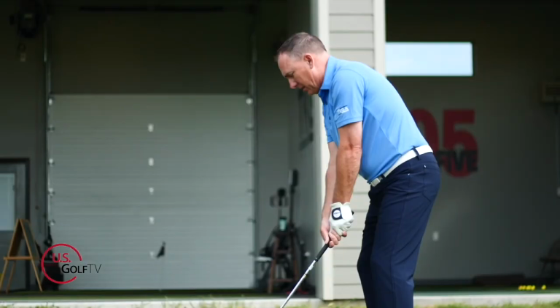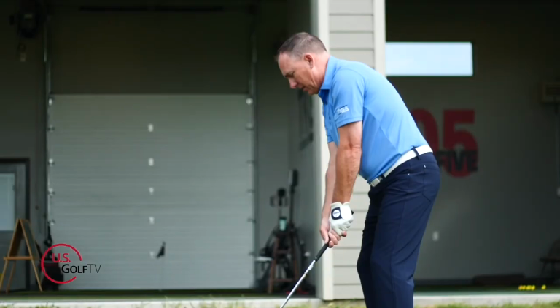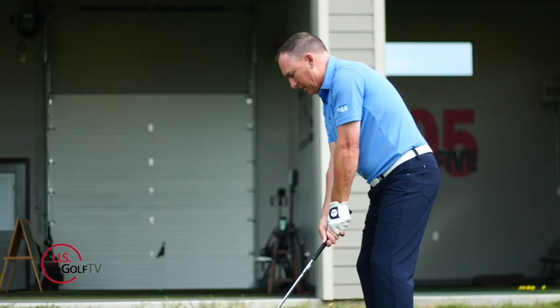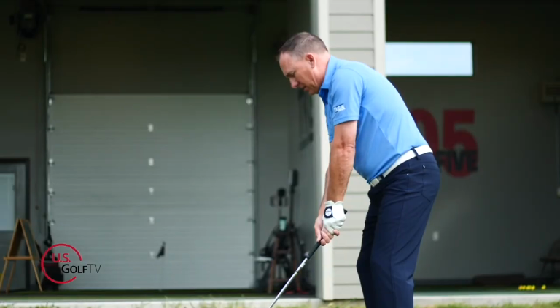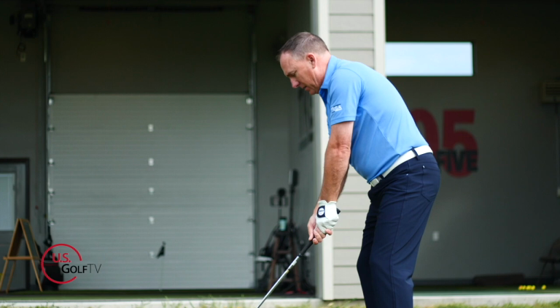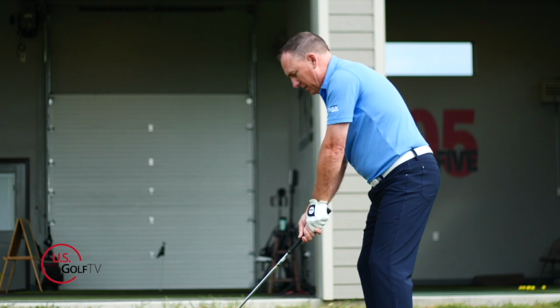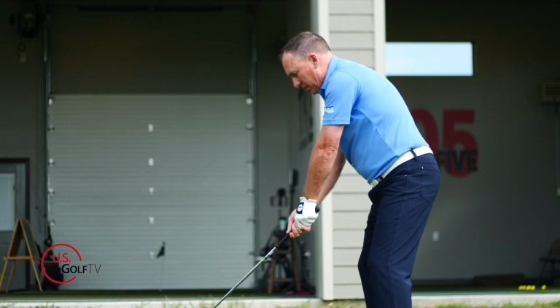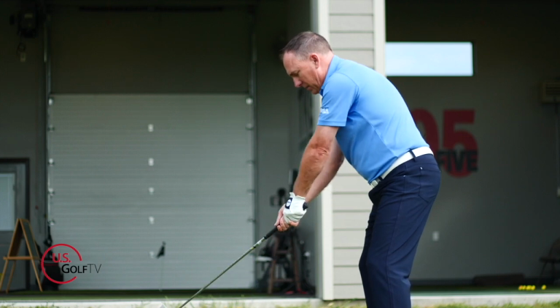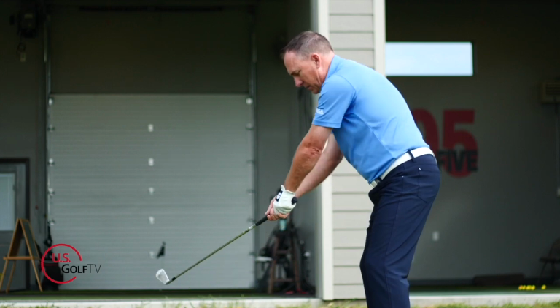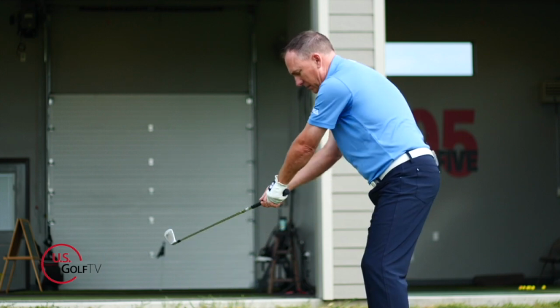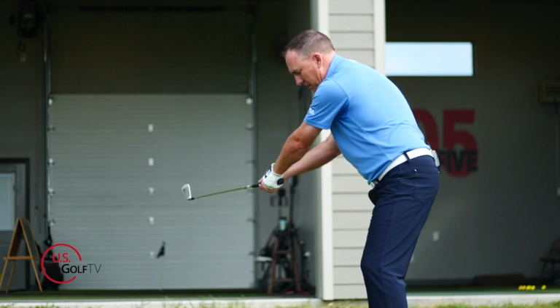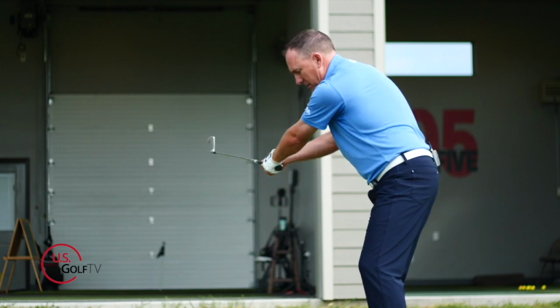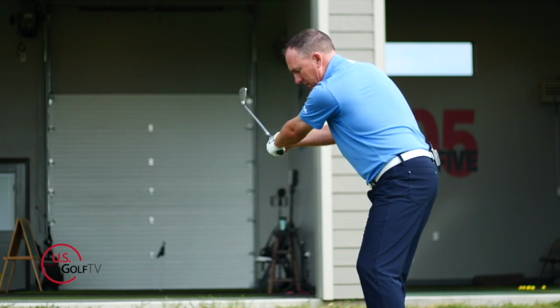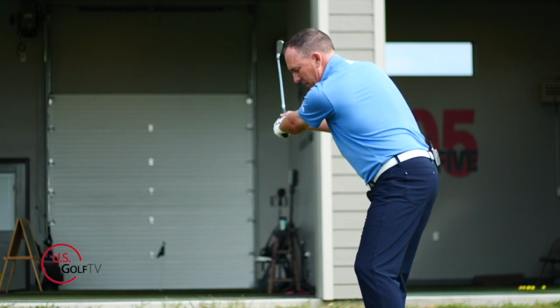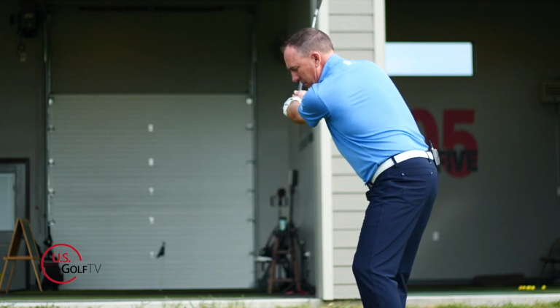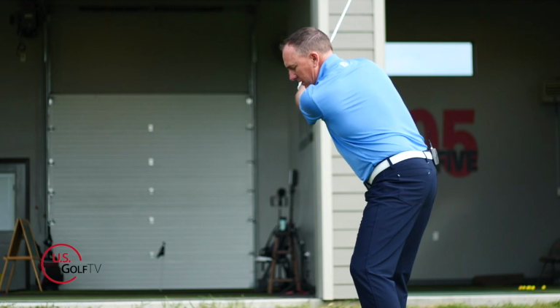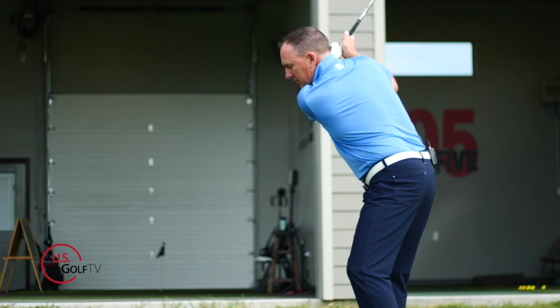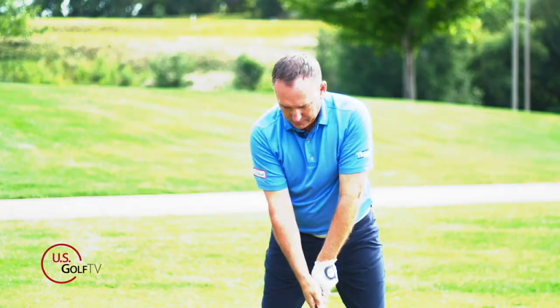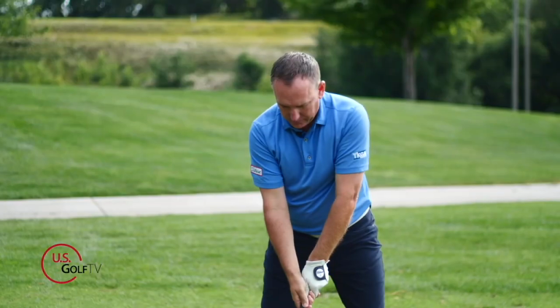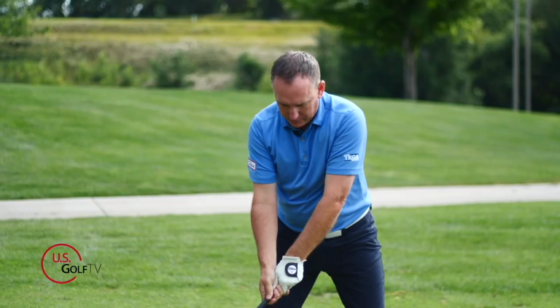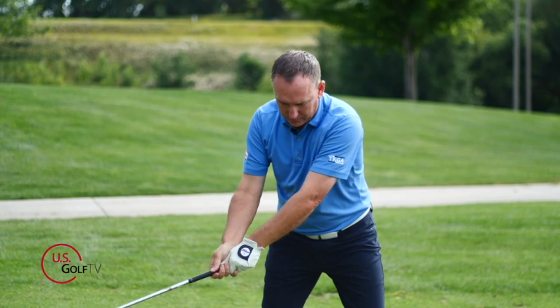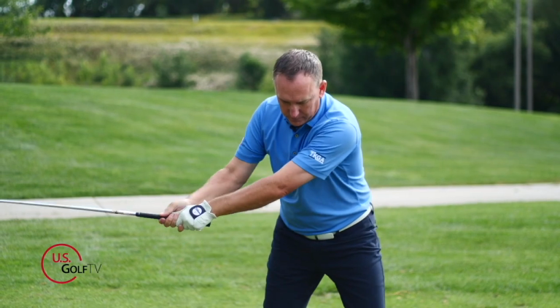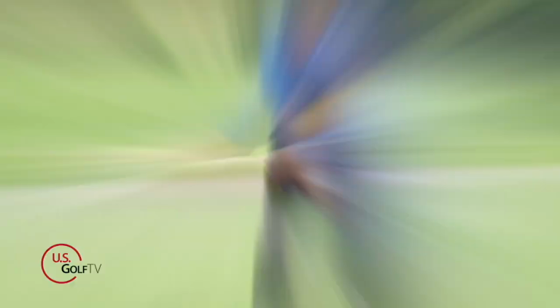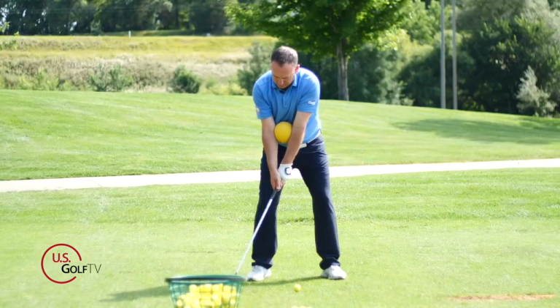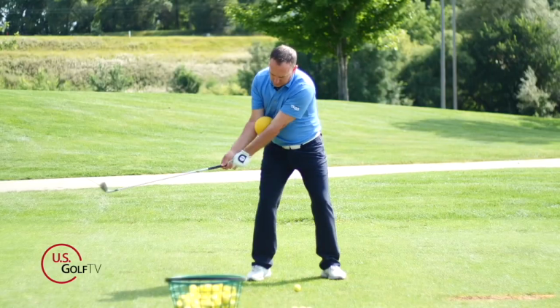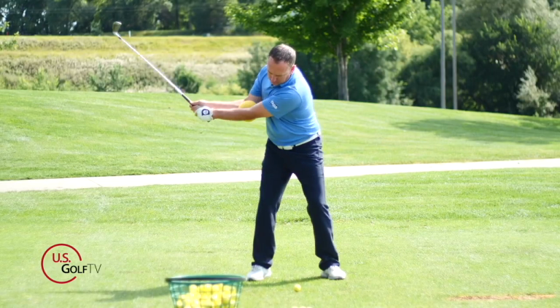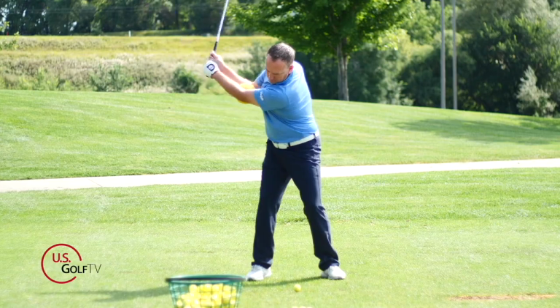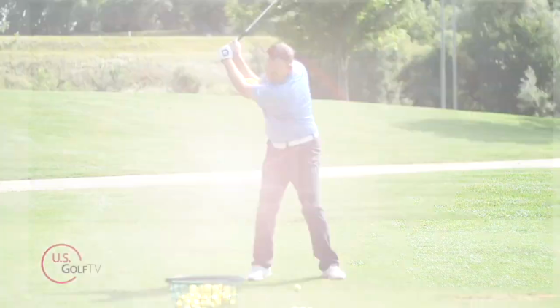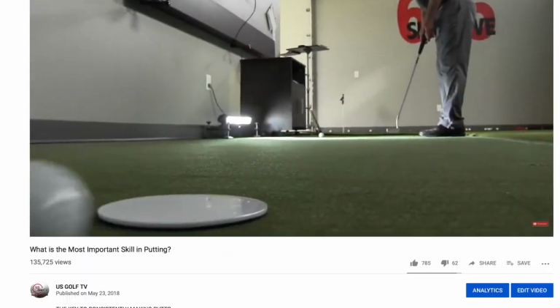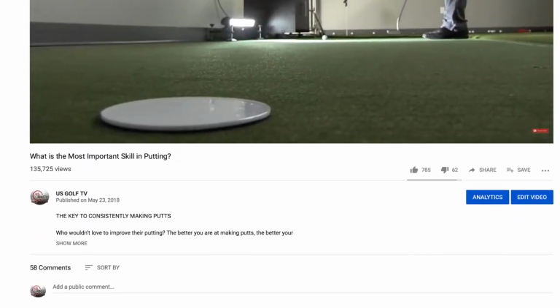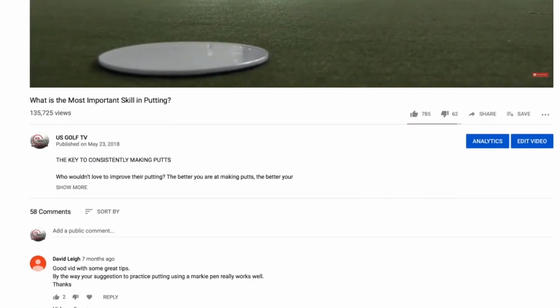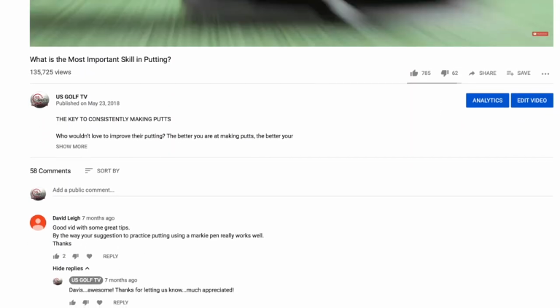Number three is a bad turn when the arms separate from the body. That's also a backswing mistake I see a lot of golfers make — they just can't do it properly — but we've got a drill that's going to help you. Before we dive into the drill, let's get into the details.